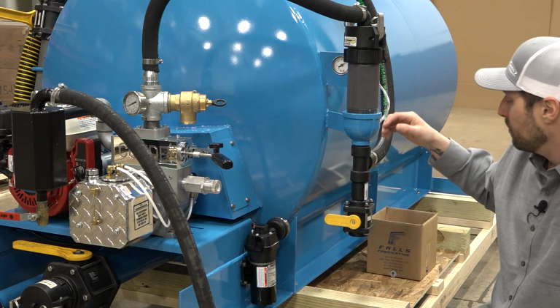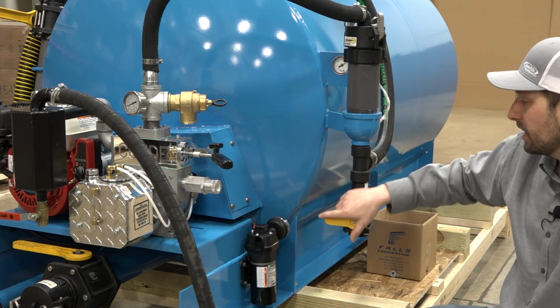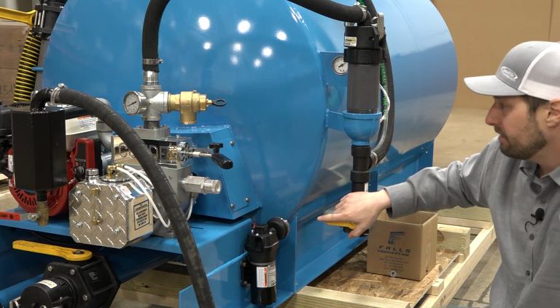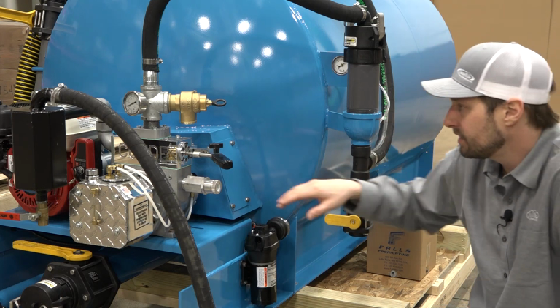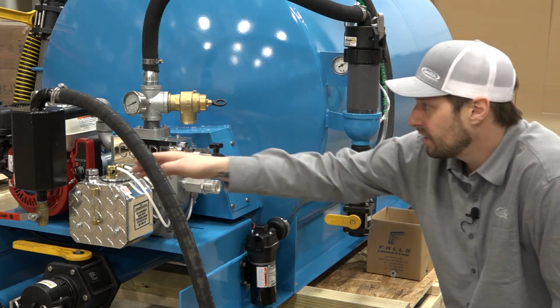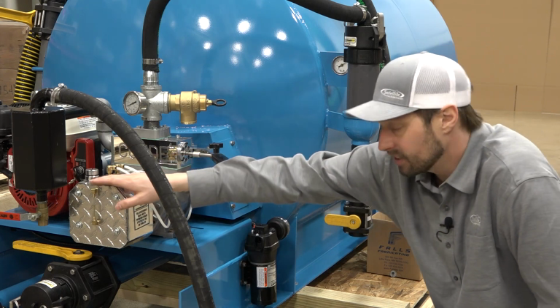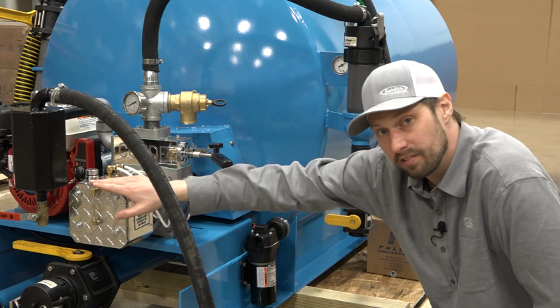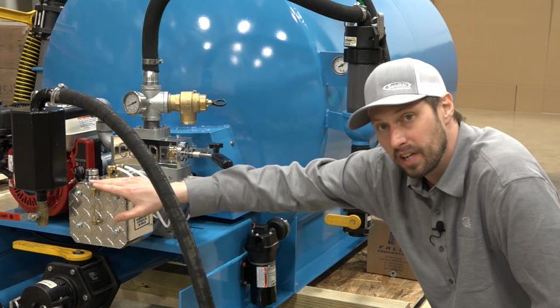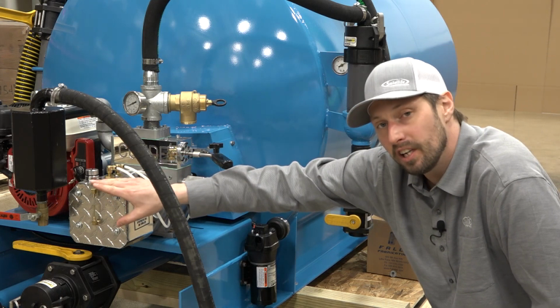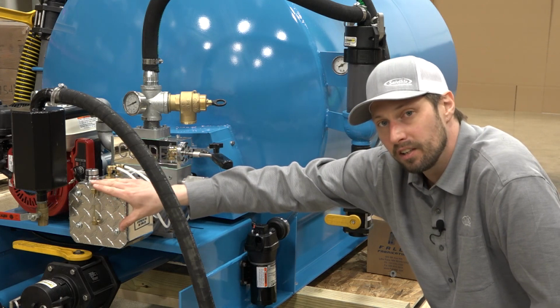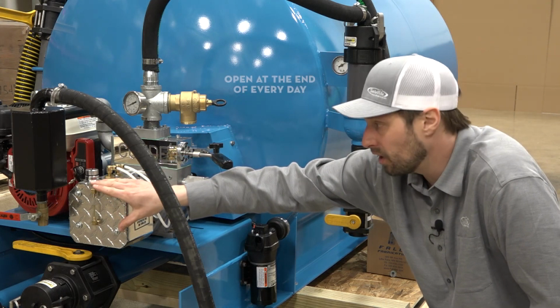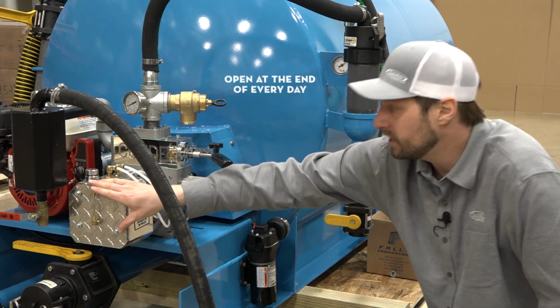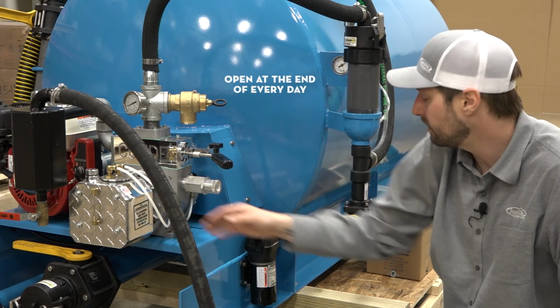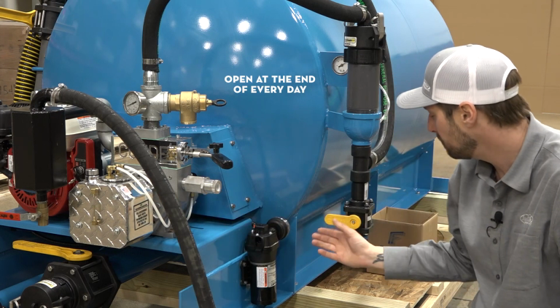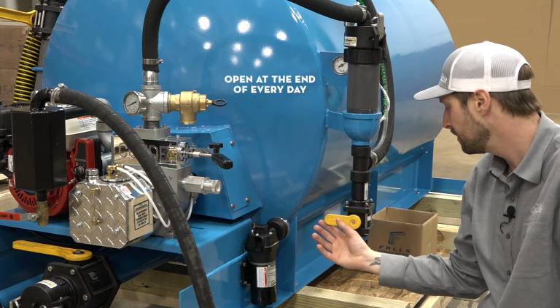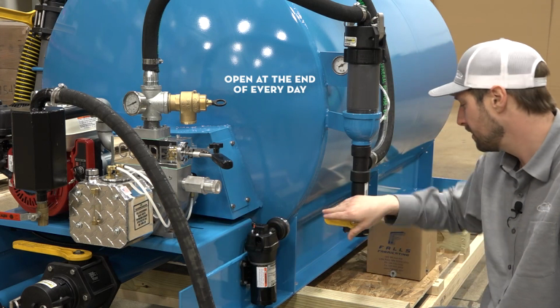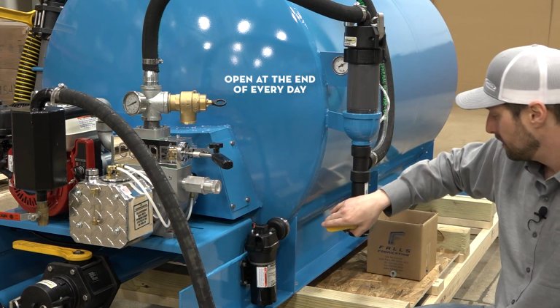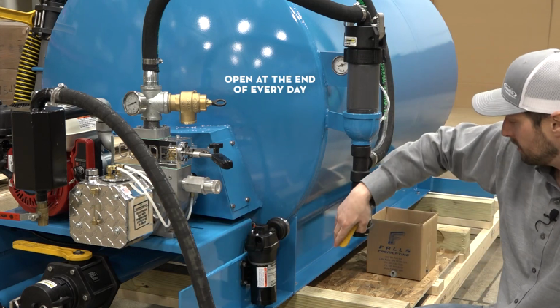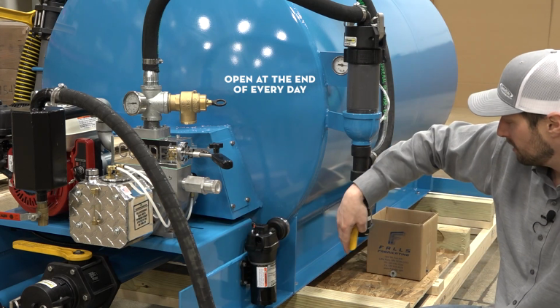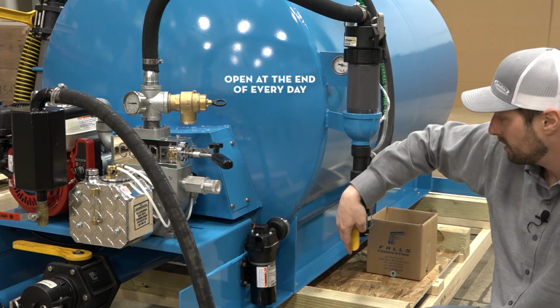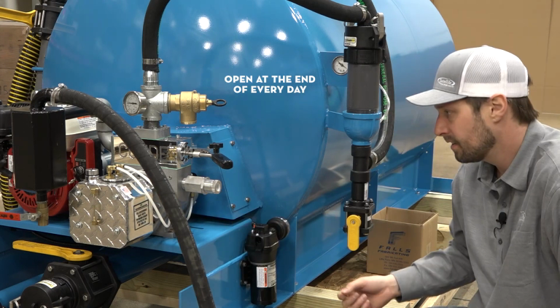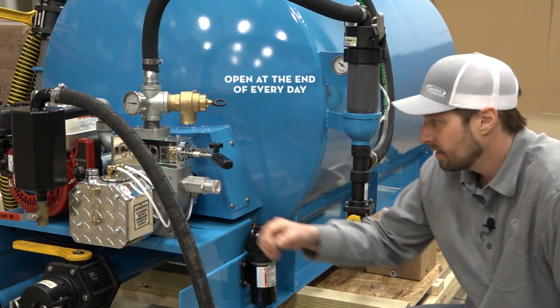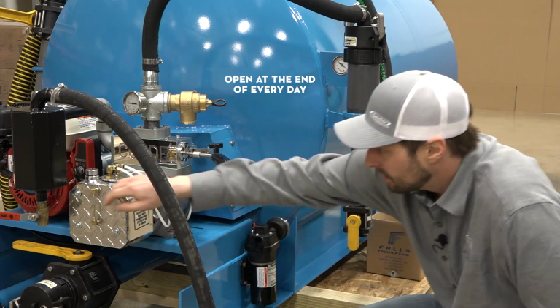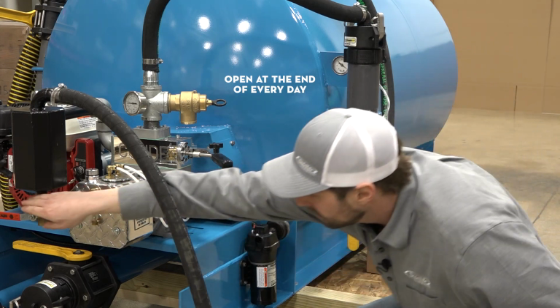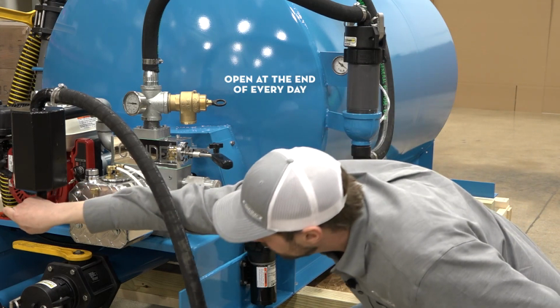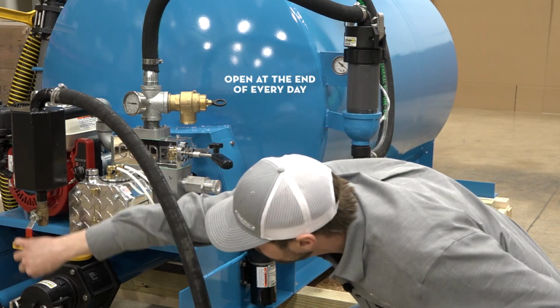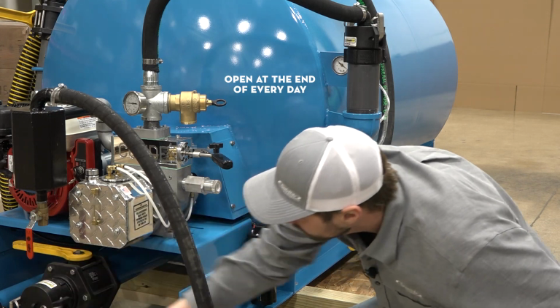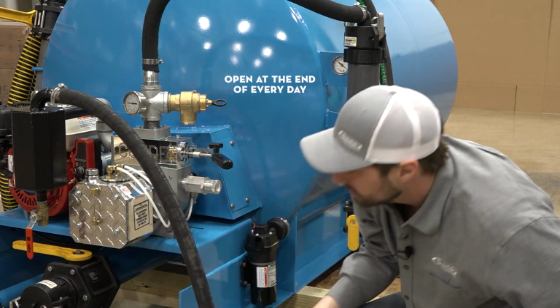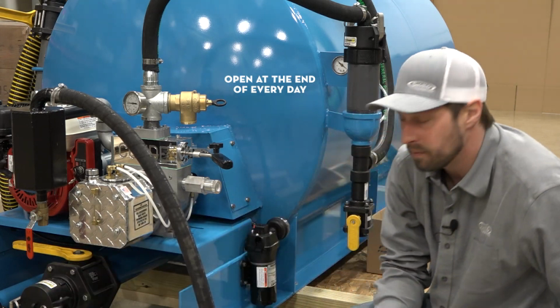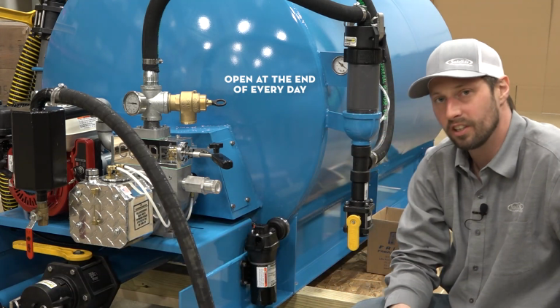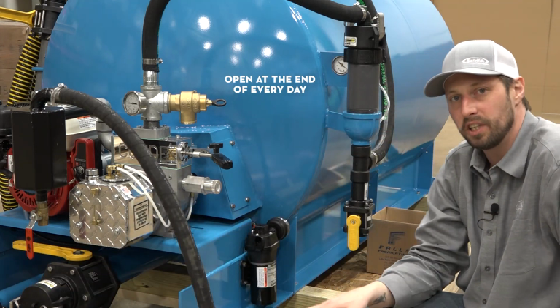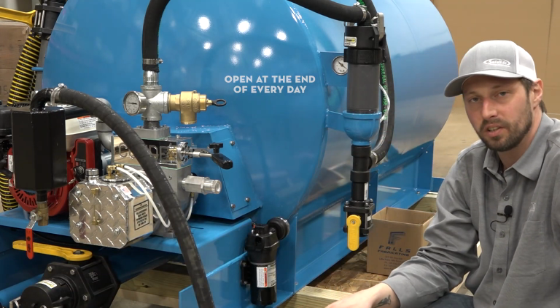With our secondary valves and our exhaust valves, every day you're going to want to open each of these valves up and make sure that all the pressure is out.